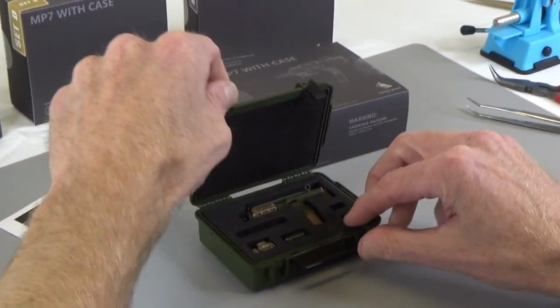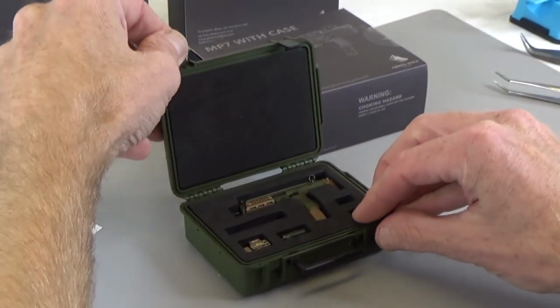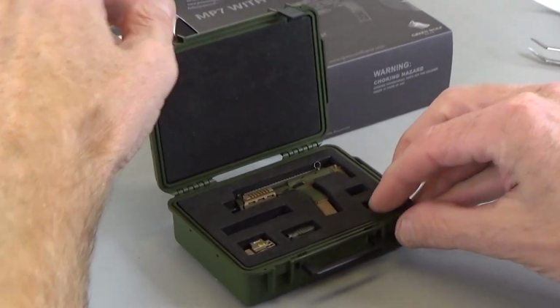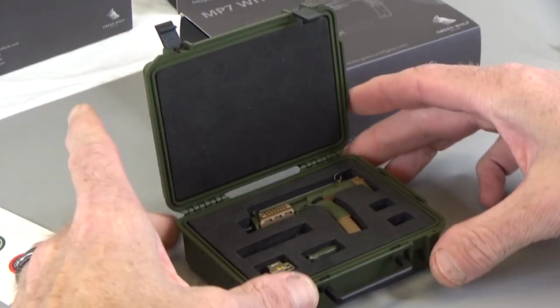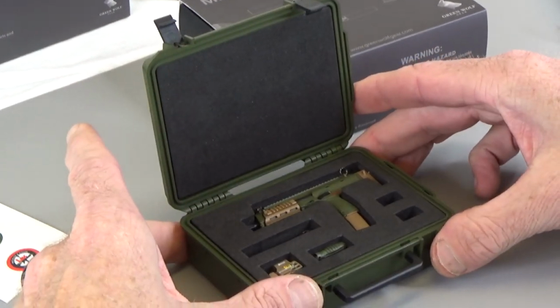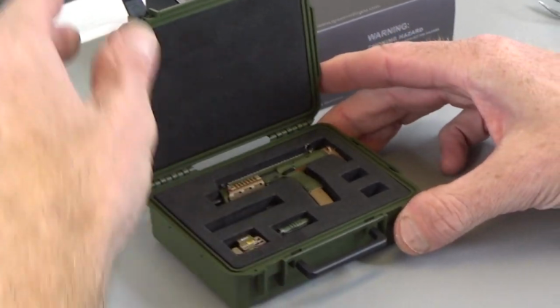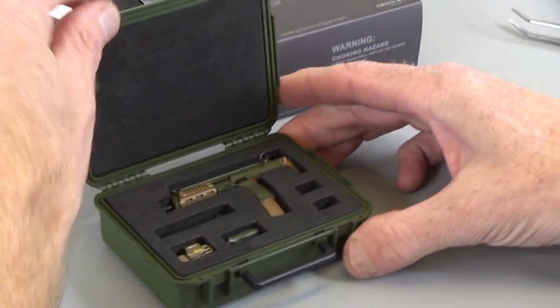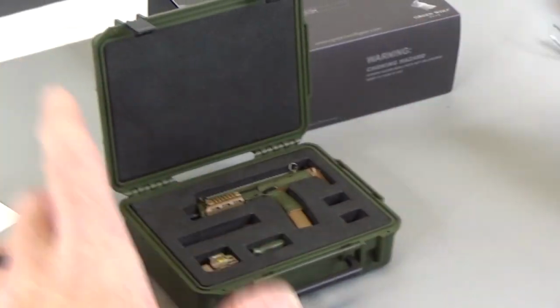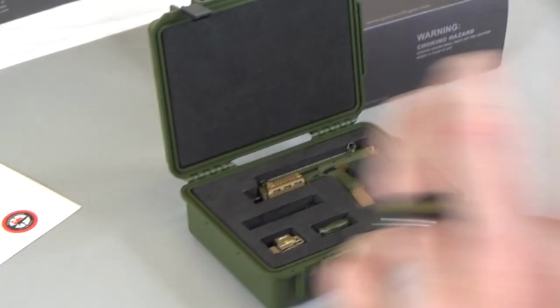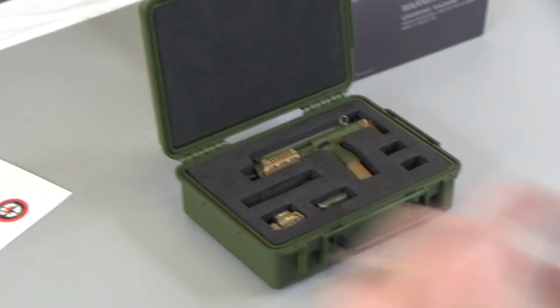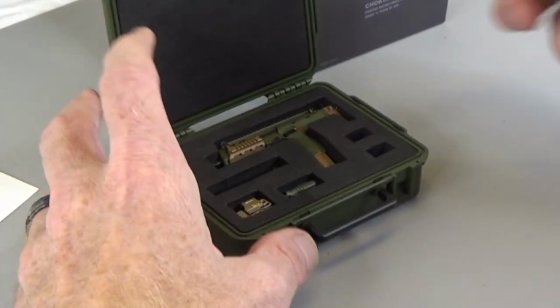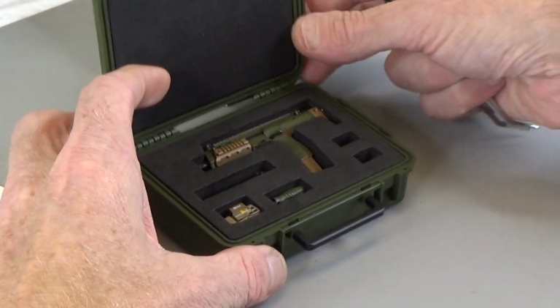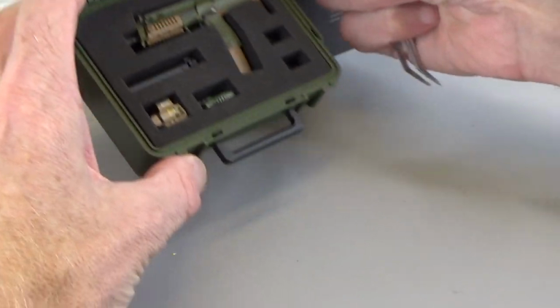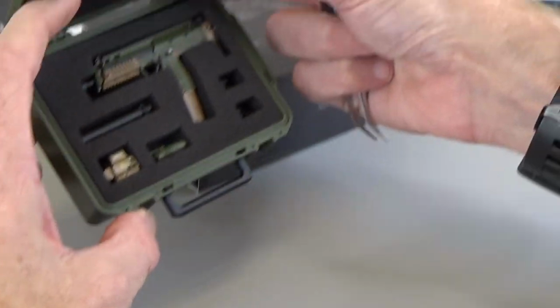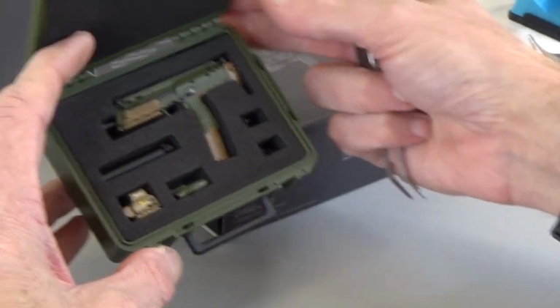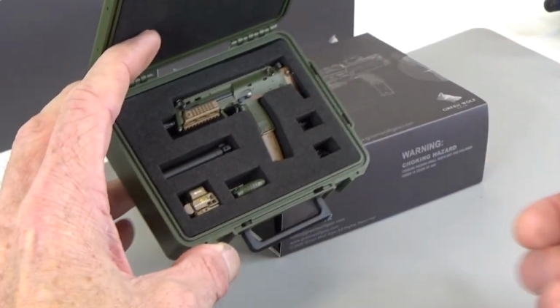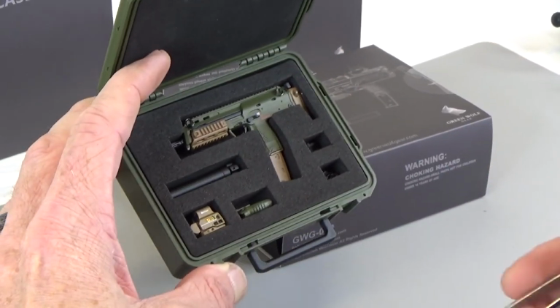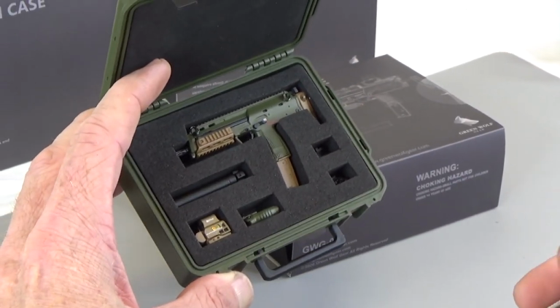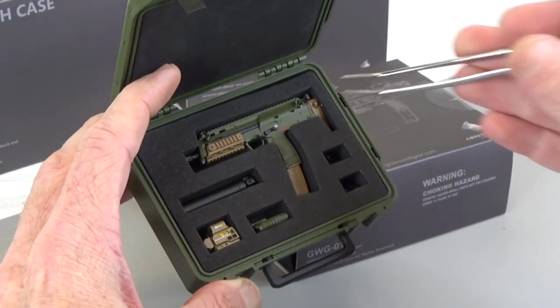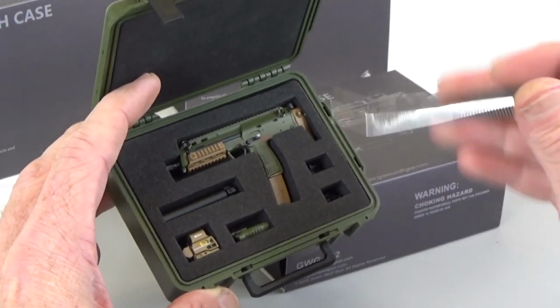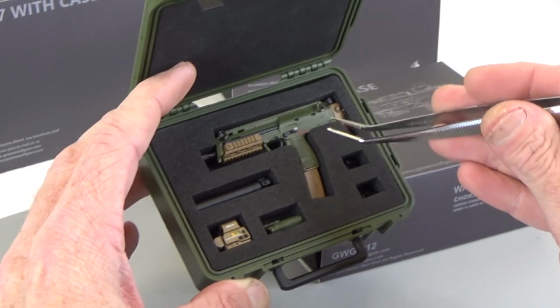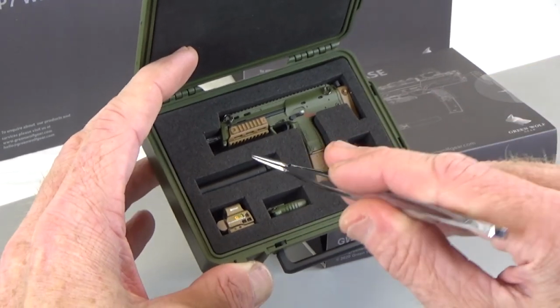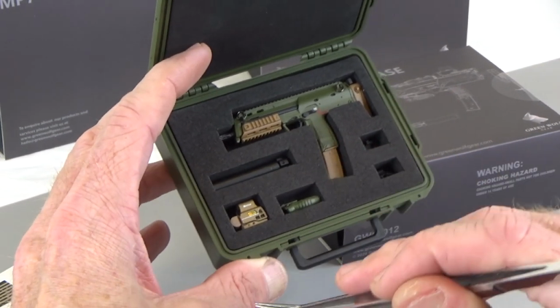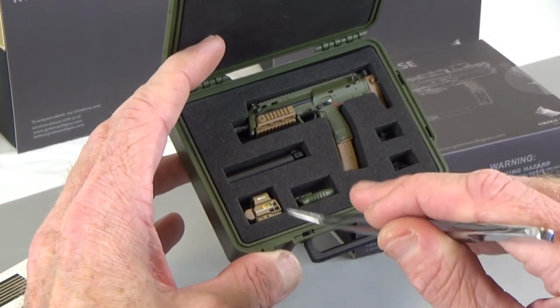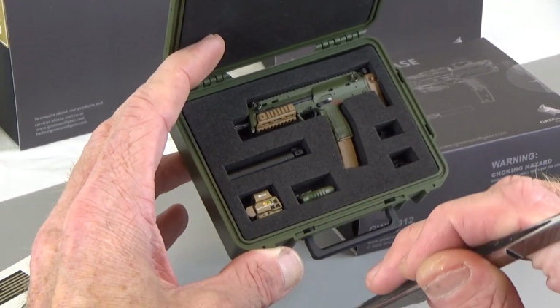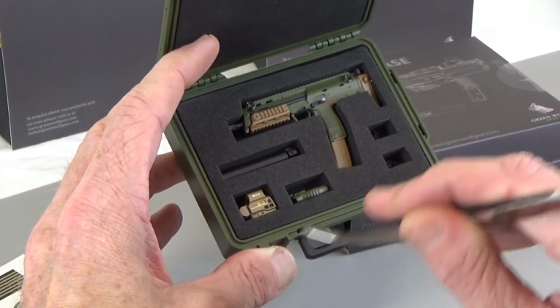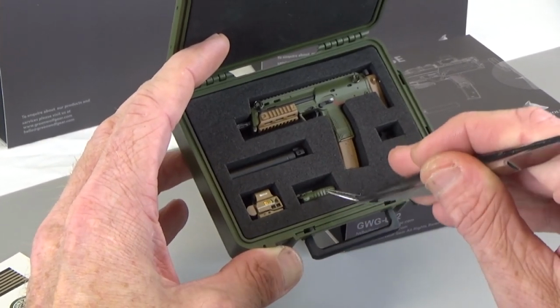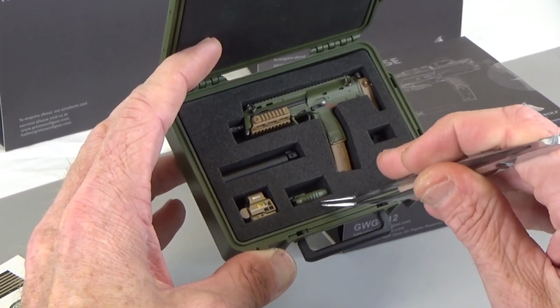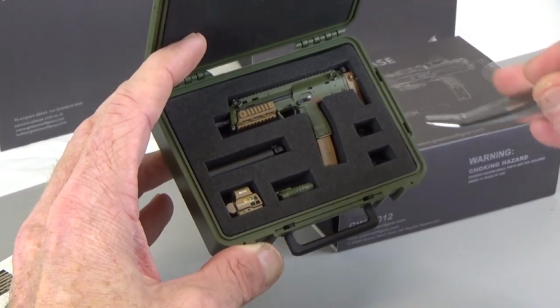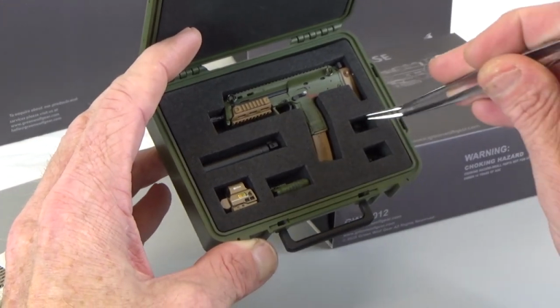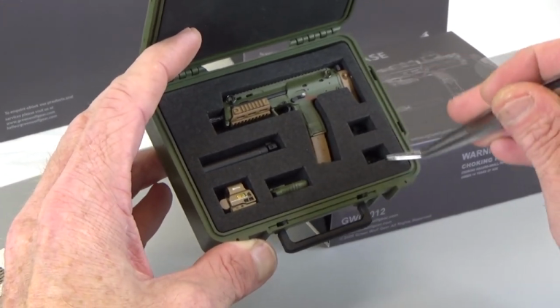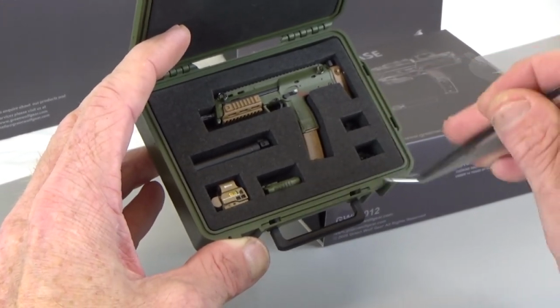Oh look at that! So let's just show you what's inside. Looks like an MP7, a suppressor, a red dot, a foregrip, and two sights.